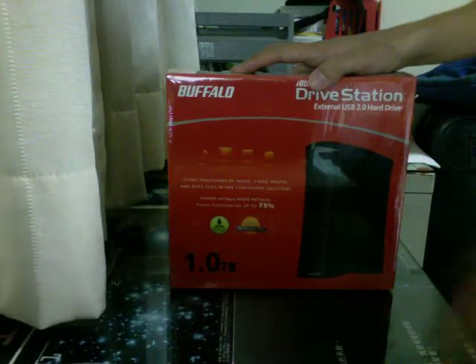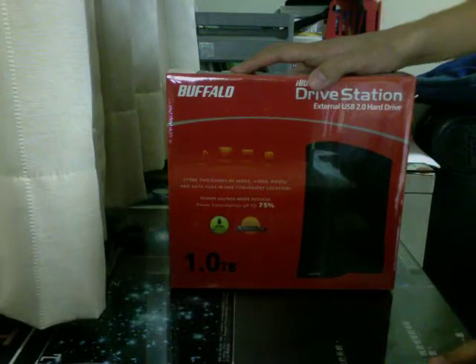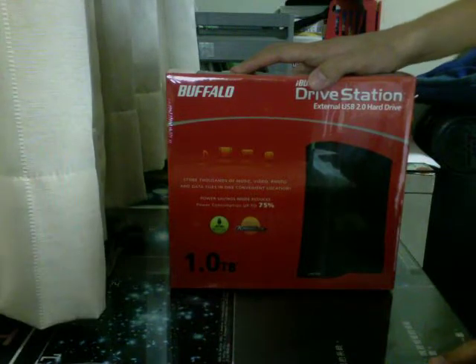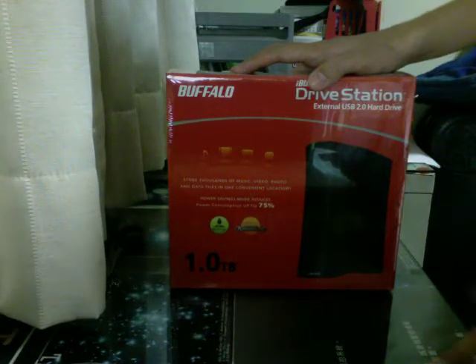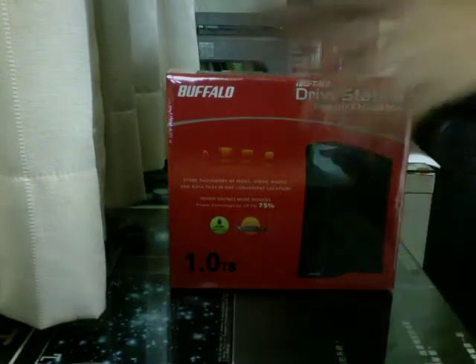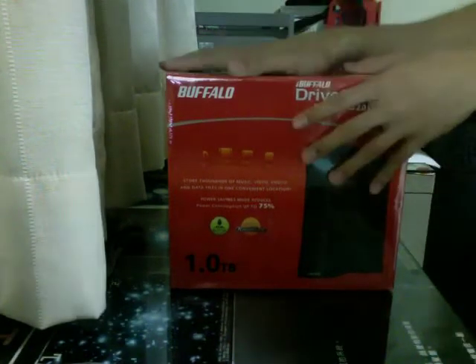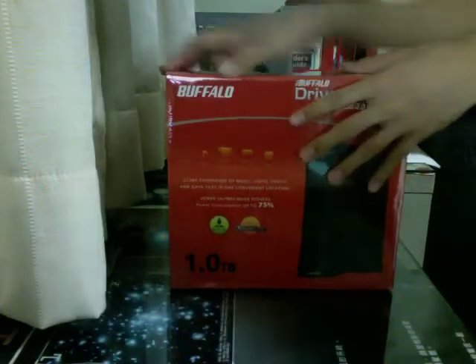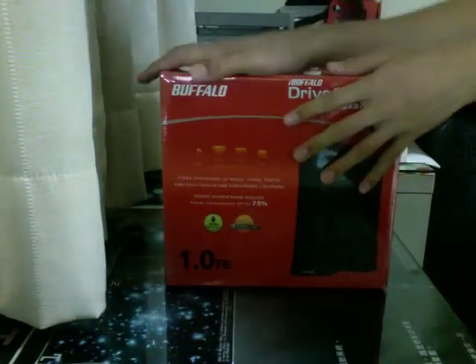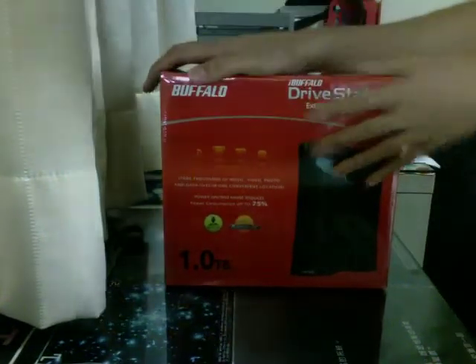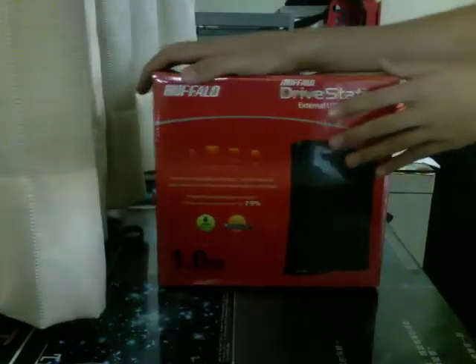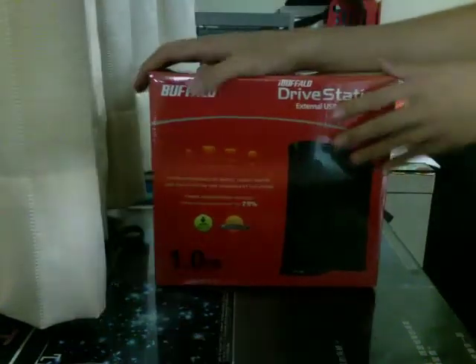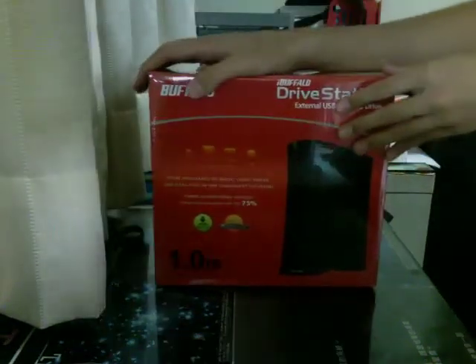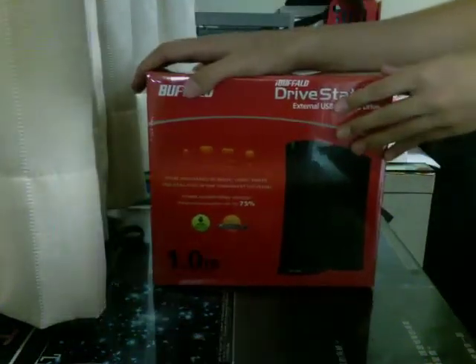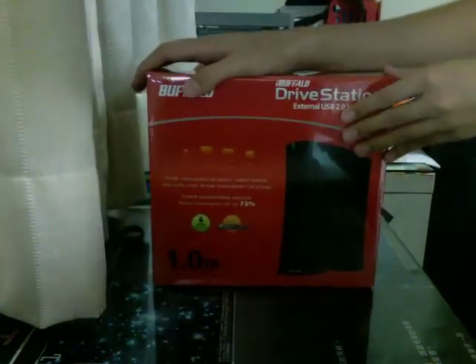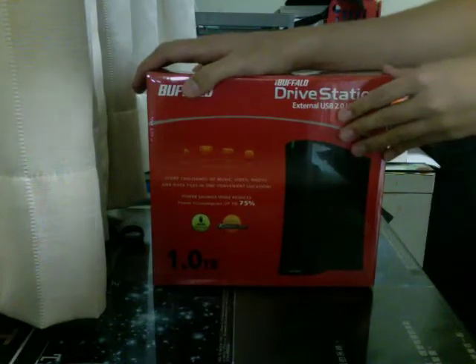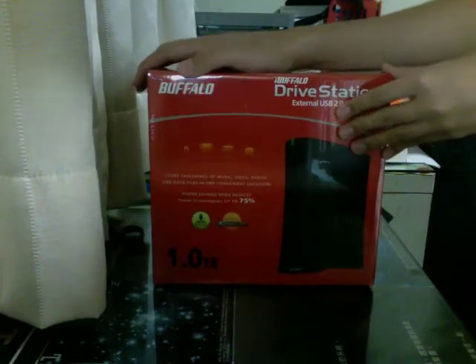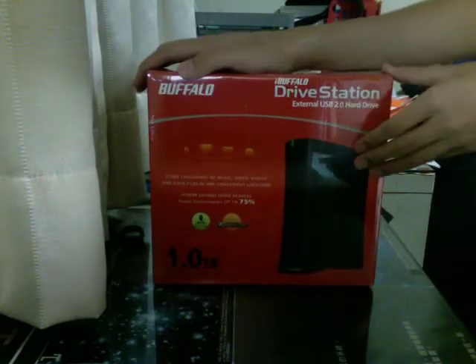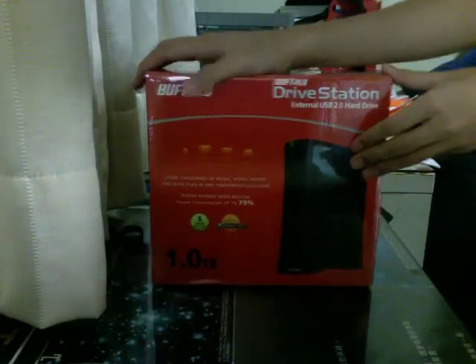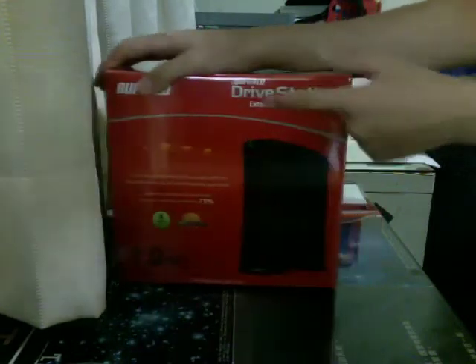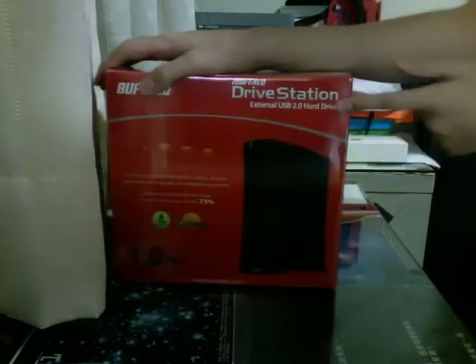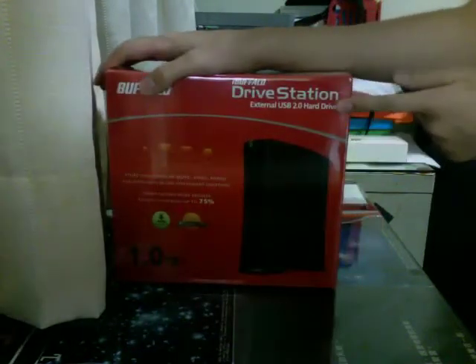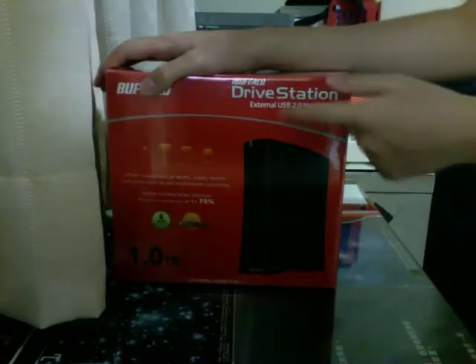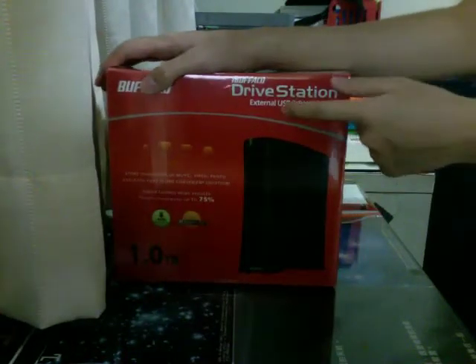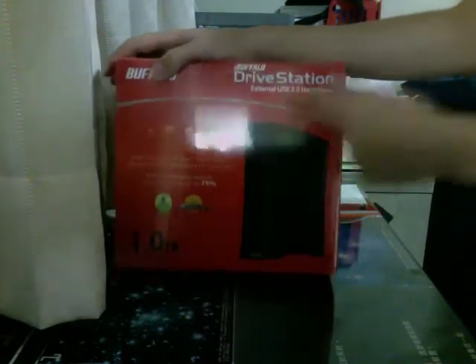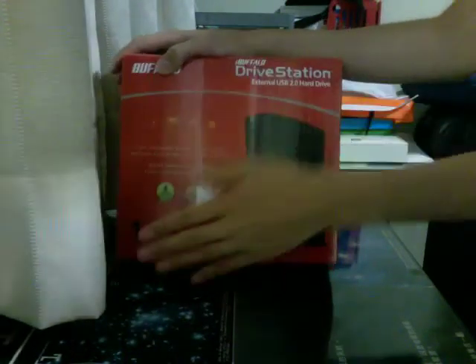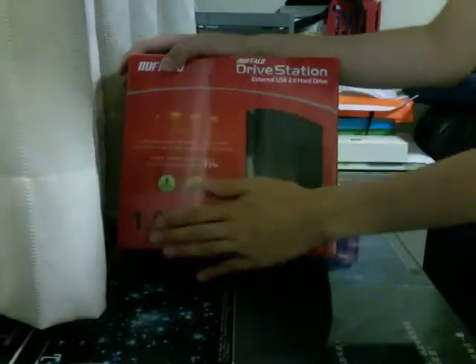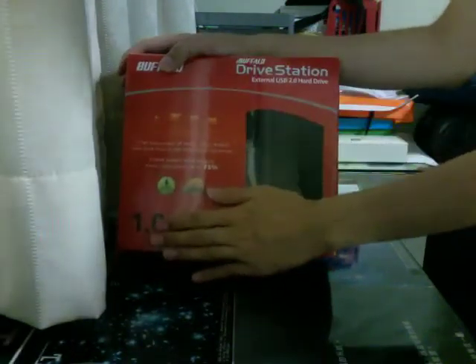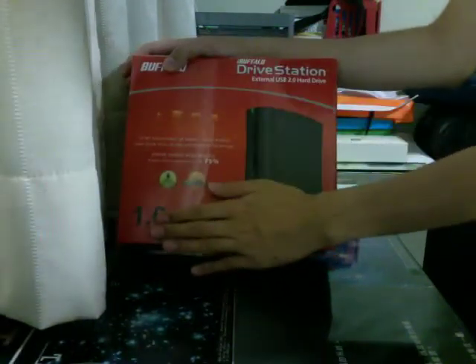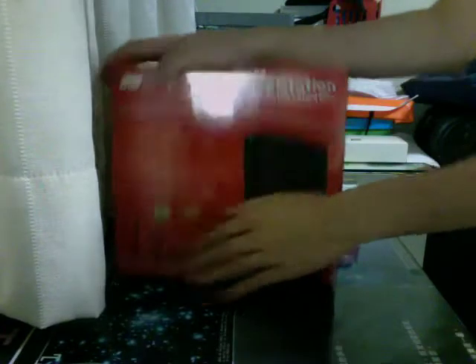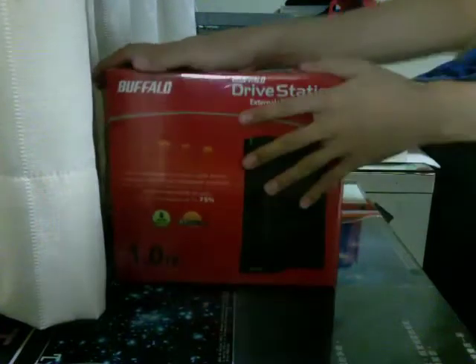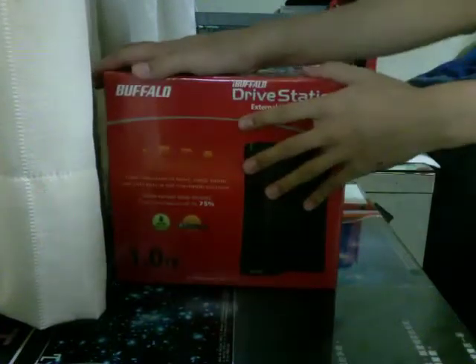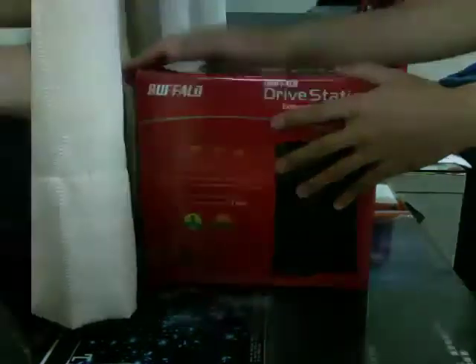I can't do anything about it. But I'm happy to say that I'm going to do an unboxing for you today of the Buffalo Drive Station, USB only, 1TB drive.